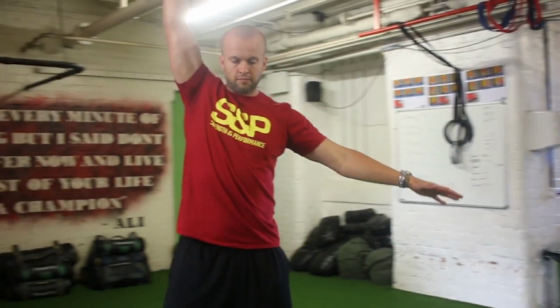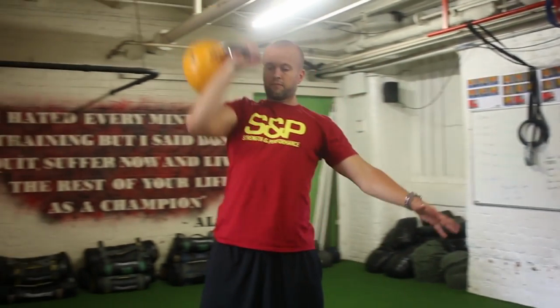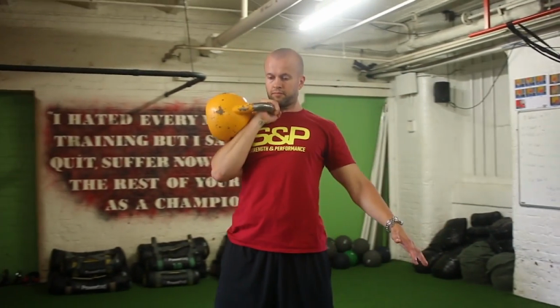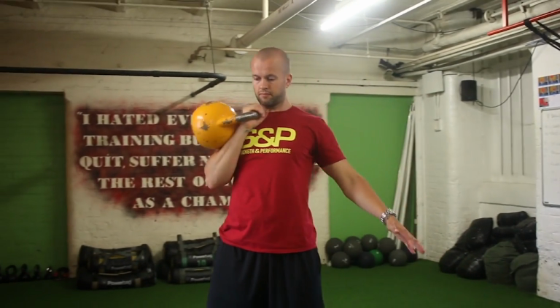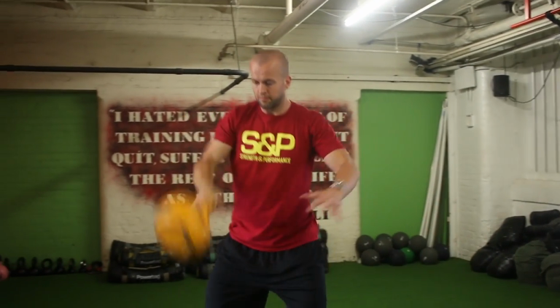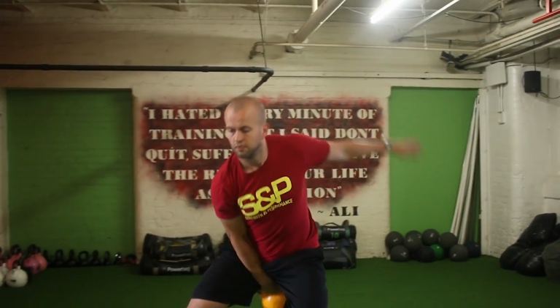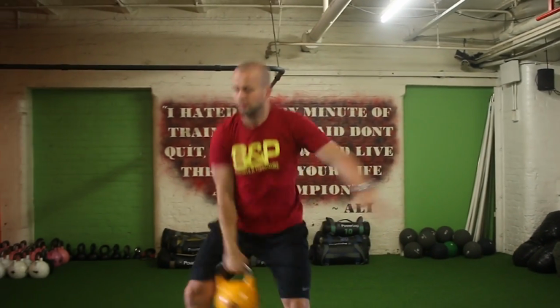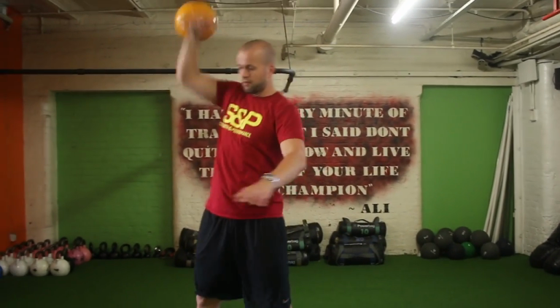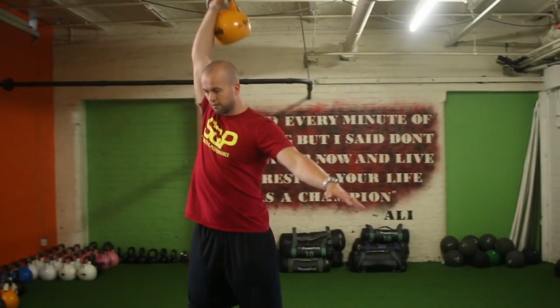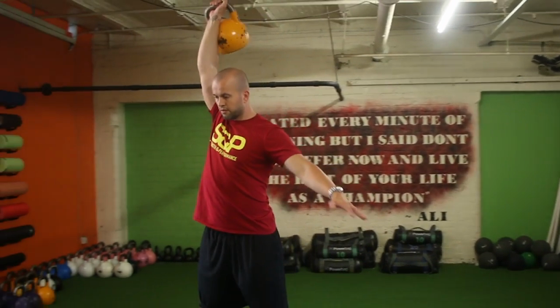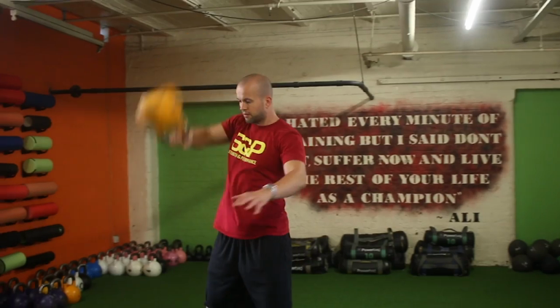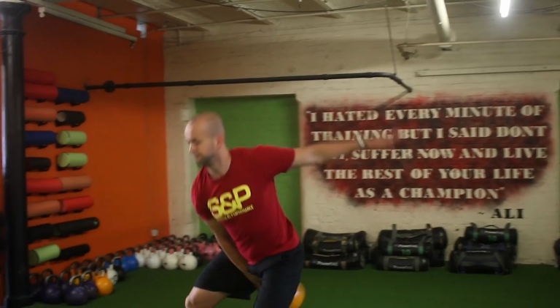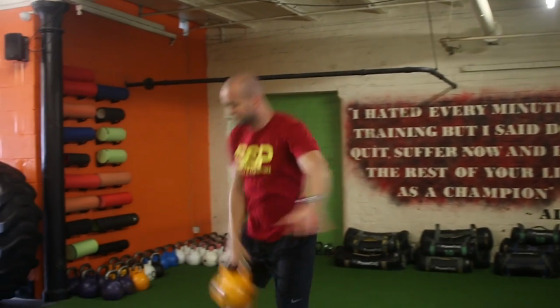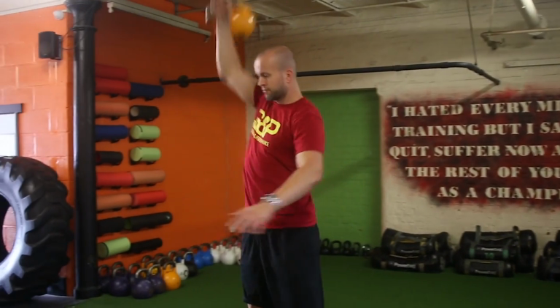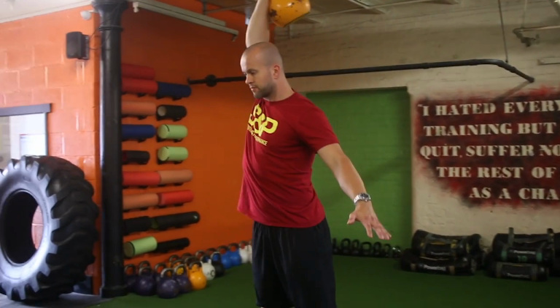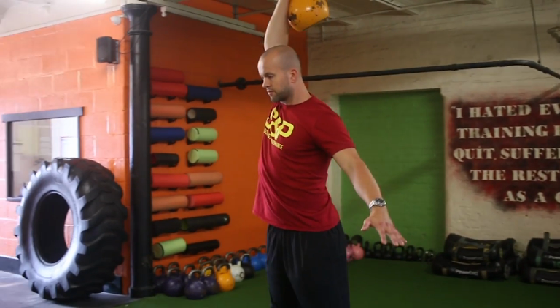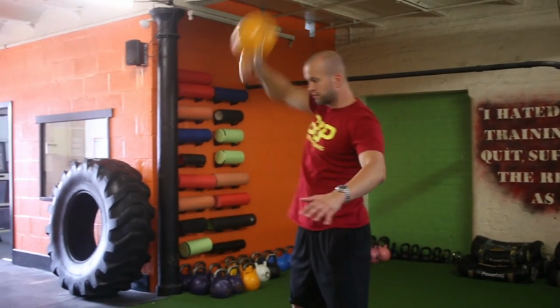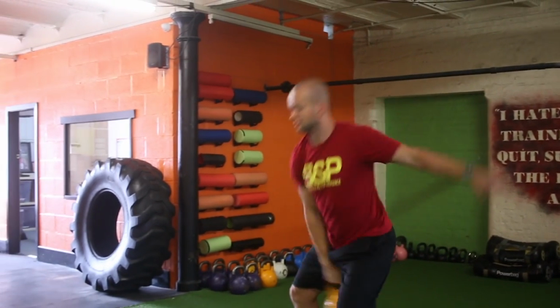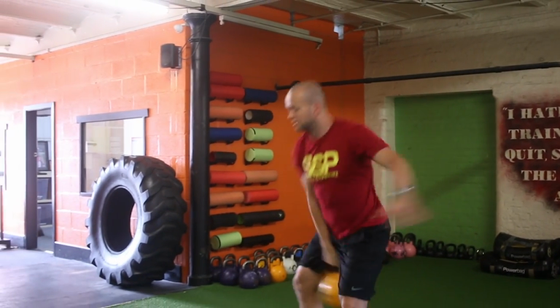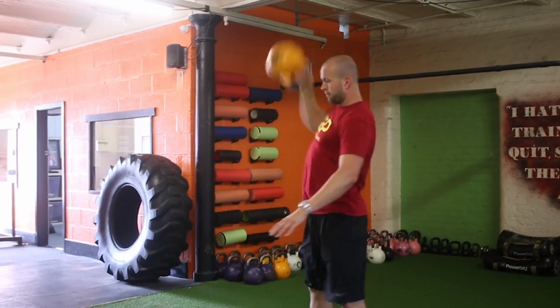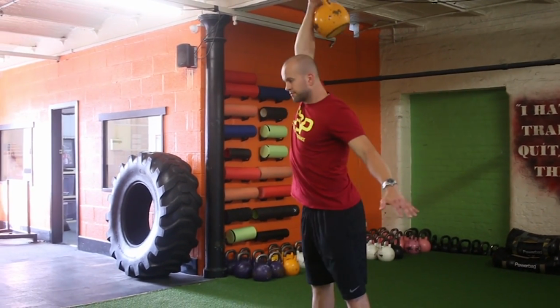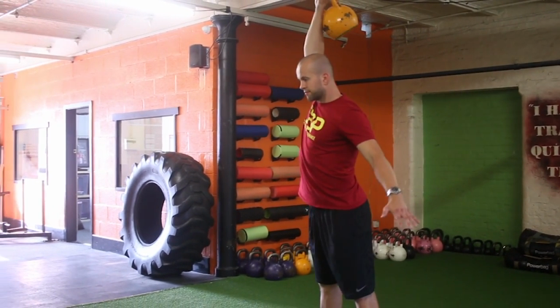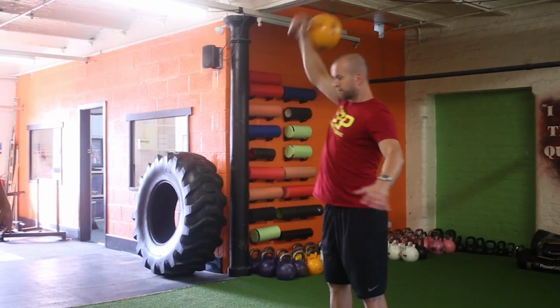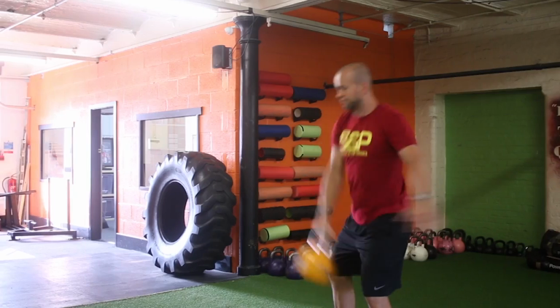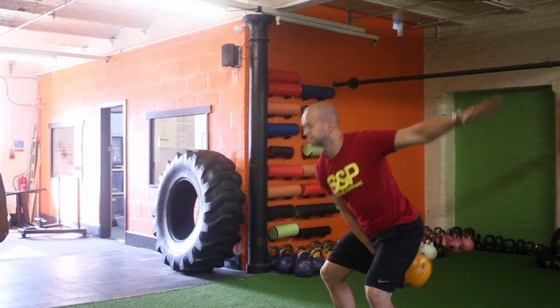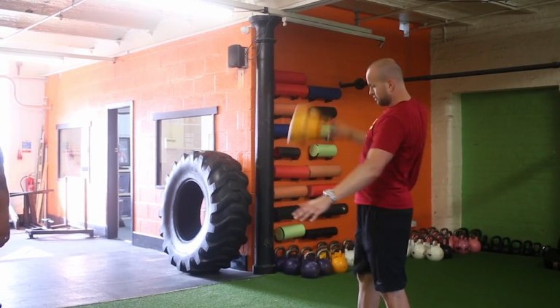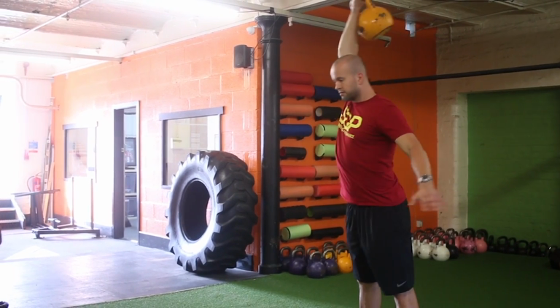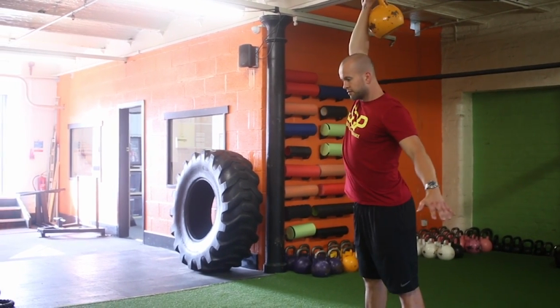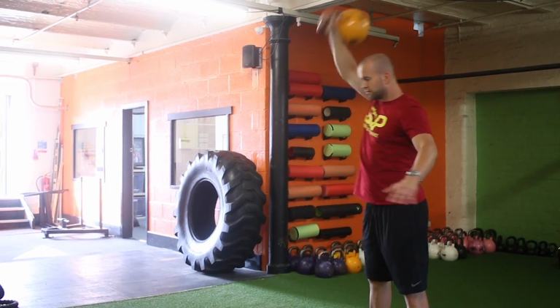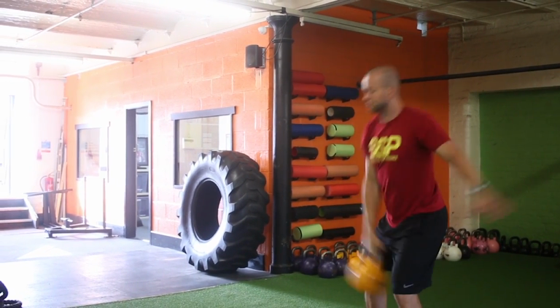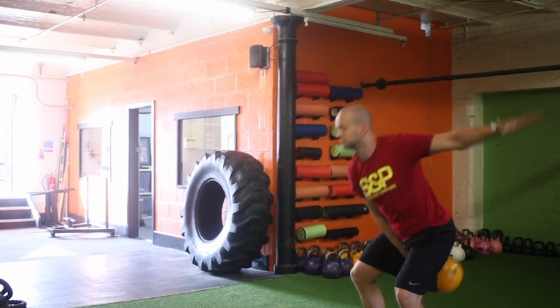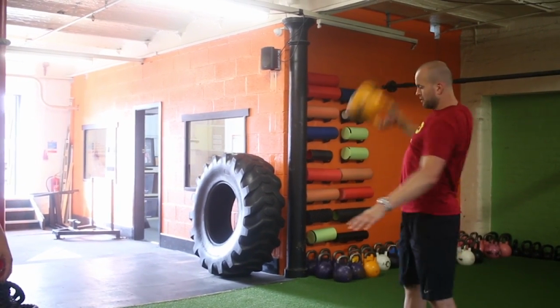For the more advanced kettlebell swingers, you can drop it from the top — throw it over the top and down, so then it just flows one after the other. Abs are tight, always pushing the hips back as well.